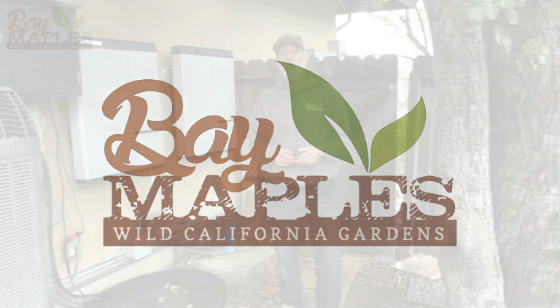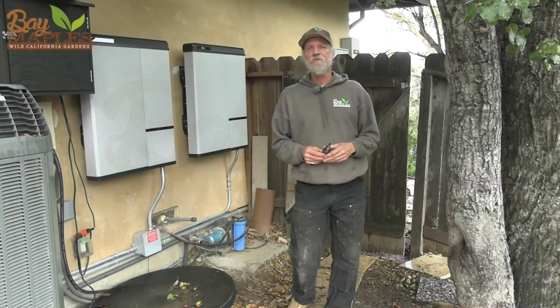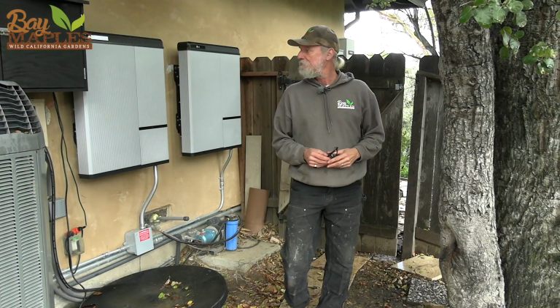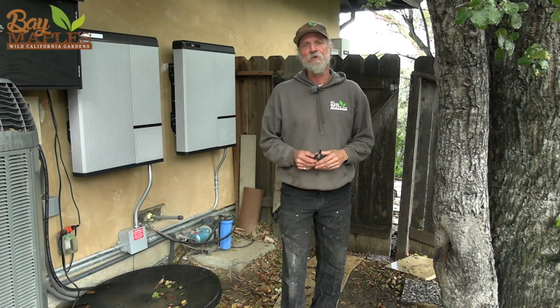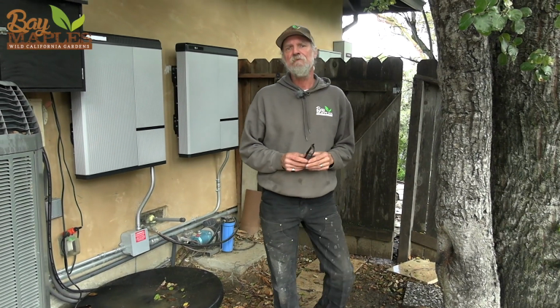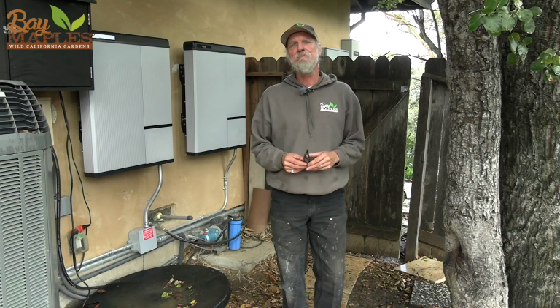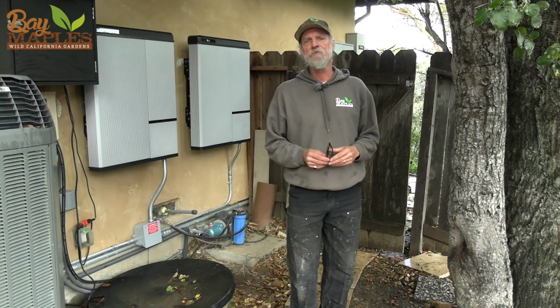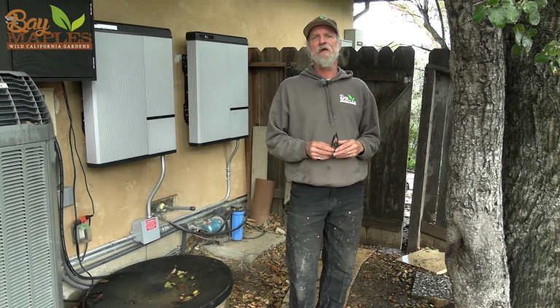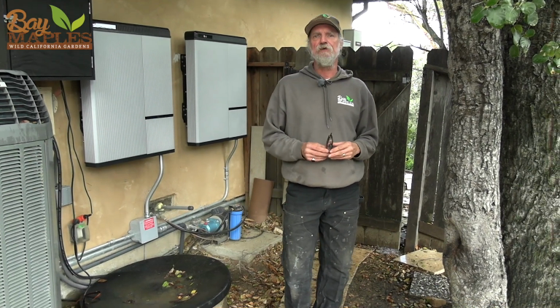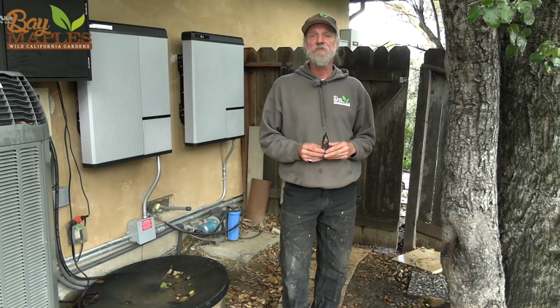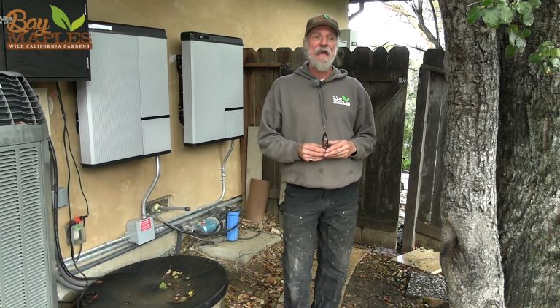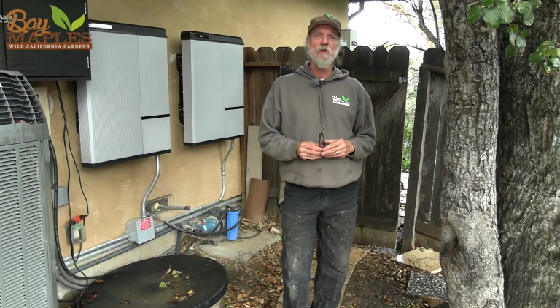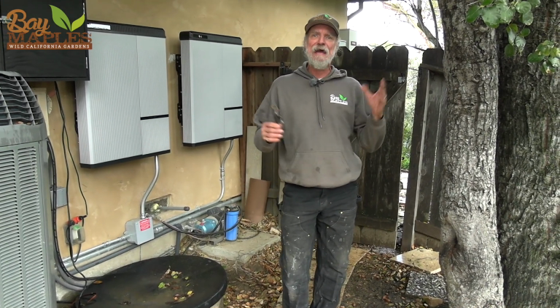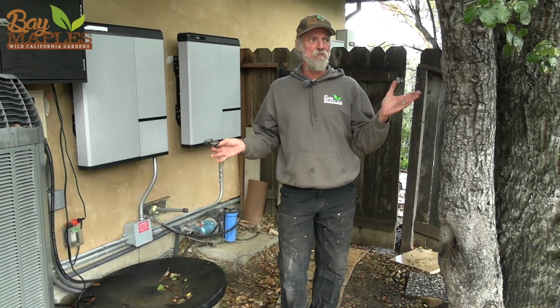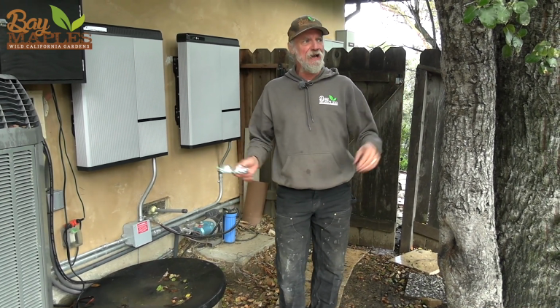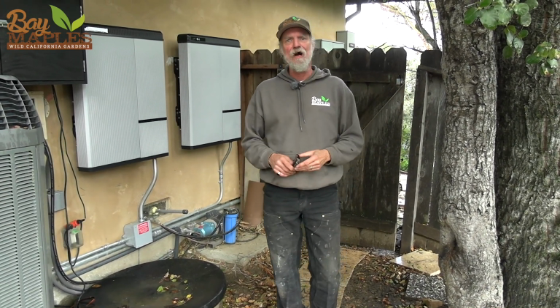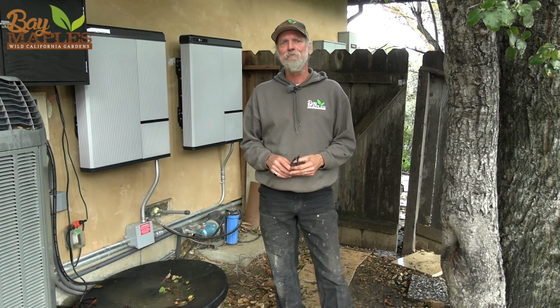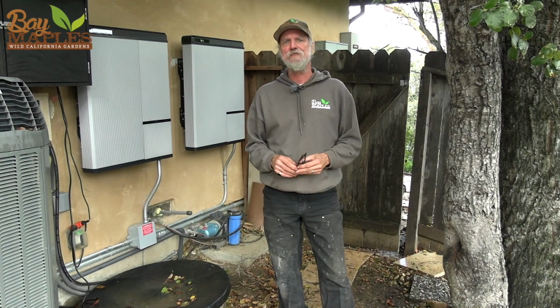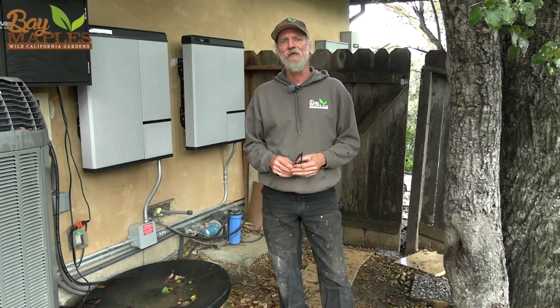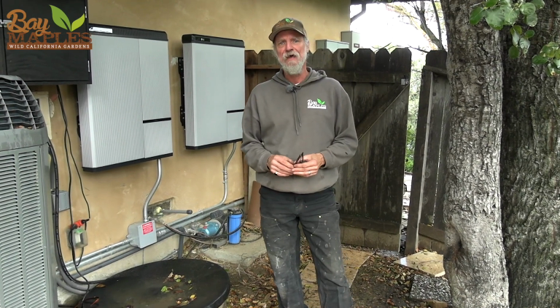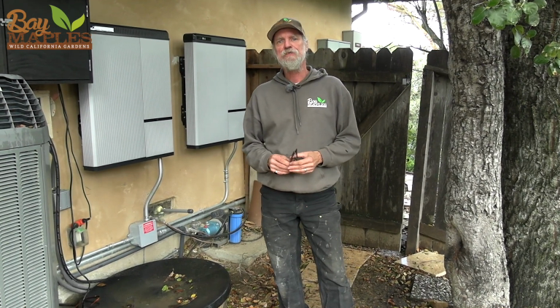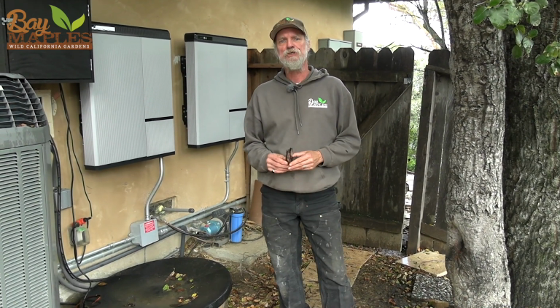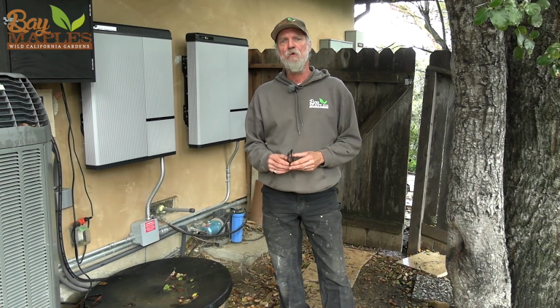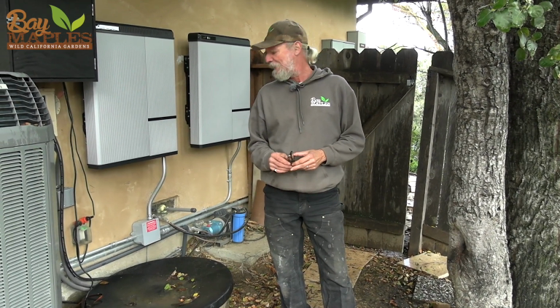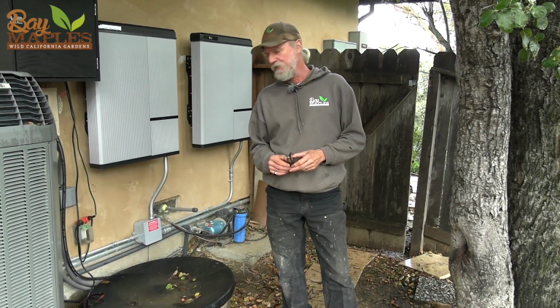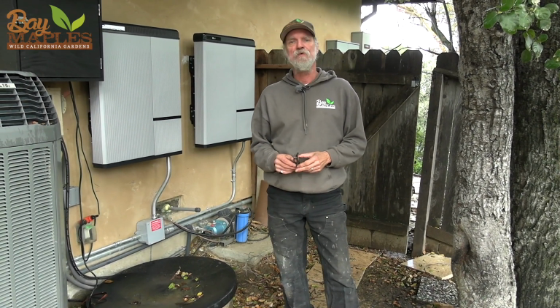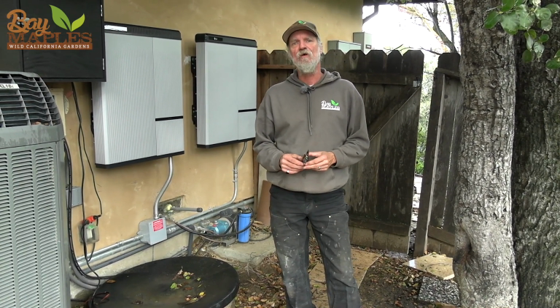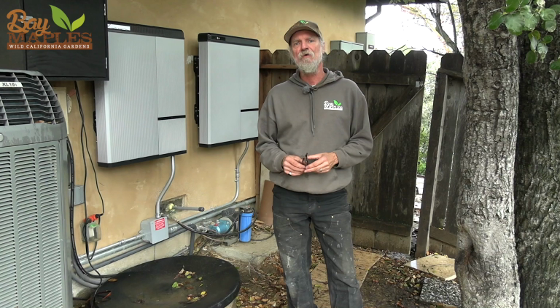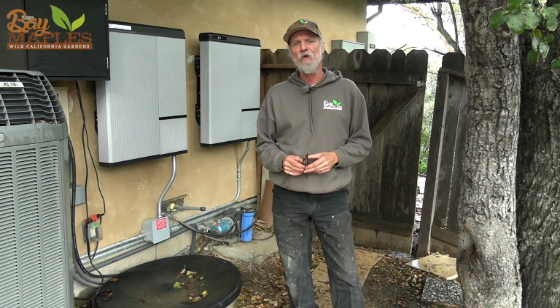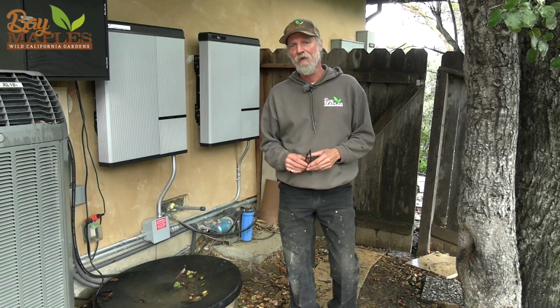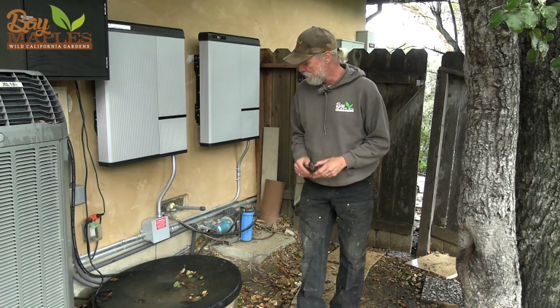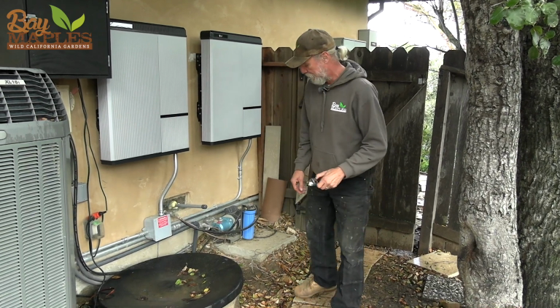Good afternoon, my name is Doug Briggs. I'm with Bay Maples Wild California Gardens, and we are back. We've got our Aqua Loop system in and we just wanted to show how the different components are working and what it's doing here.